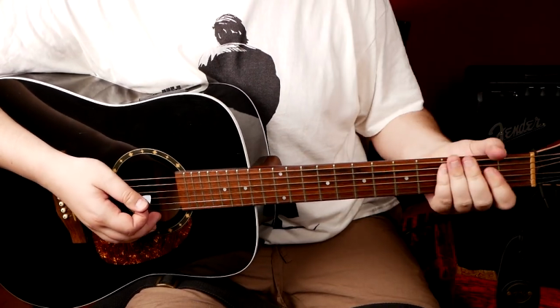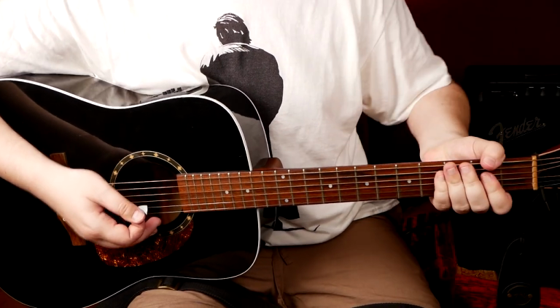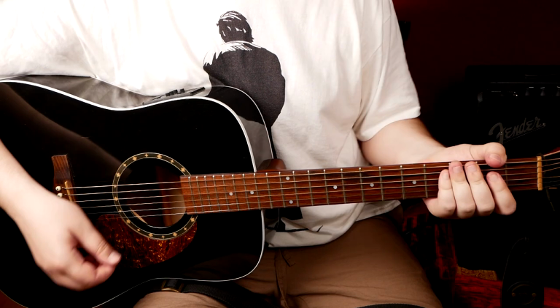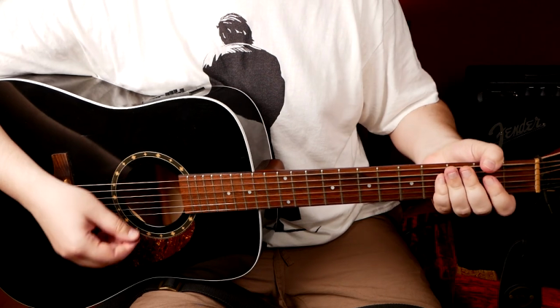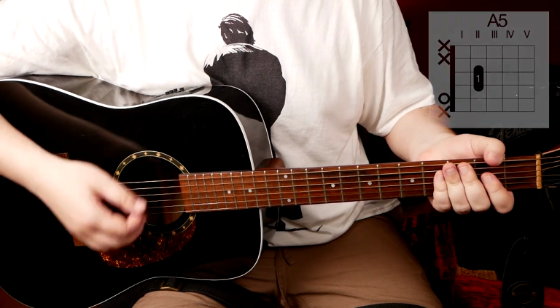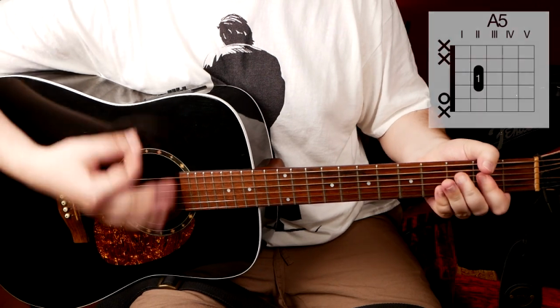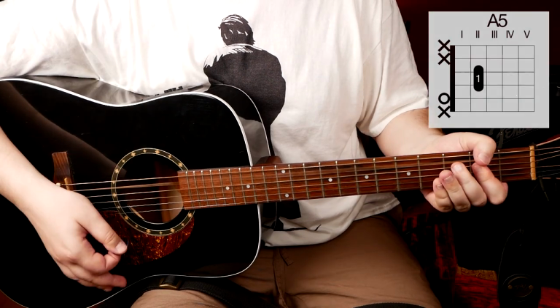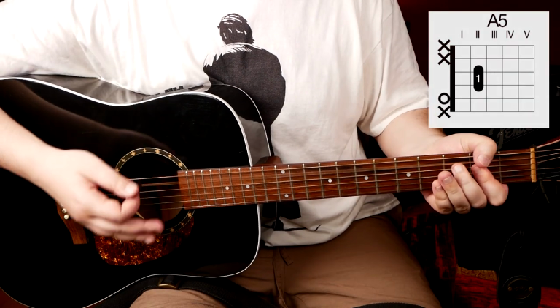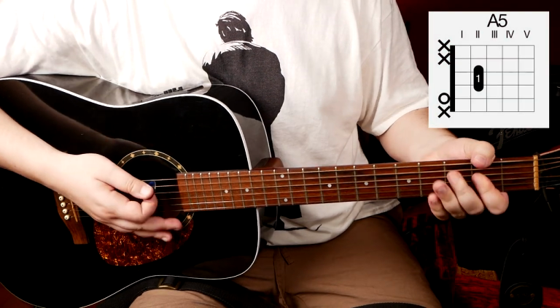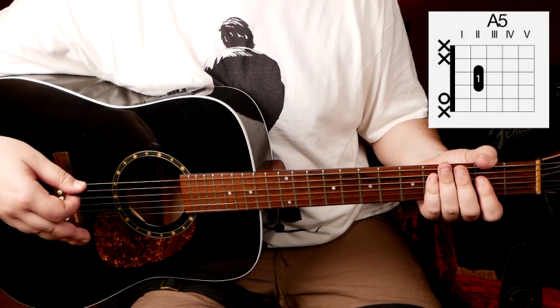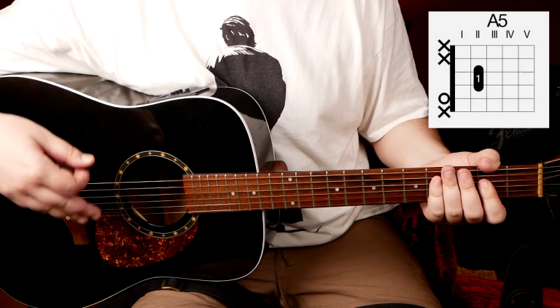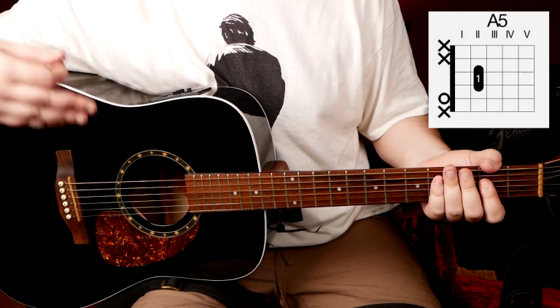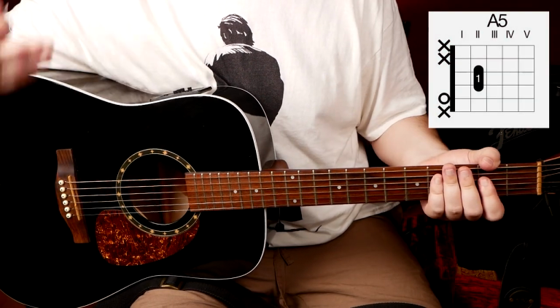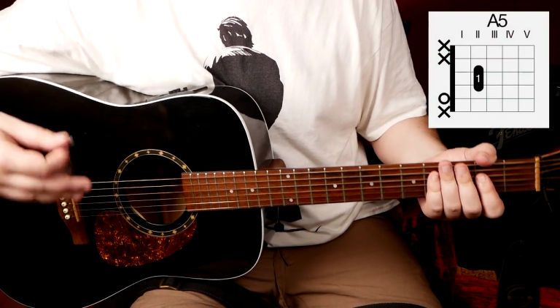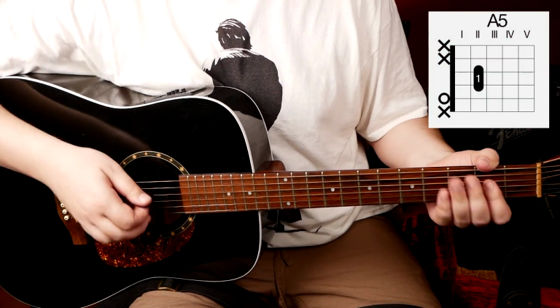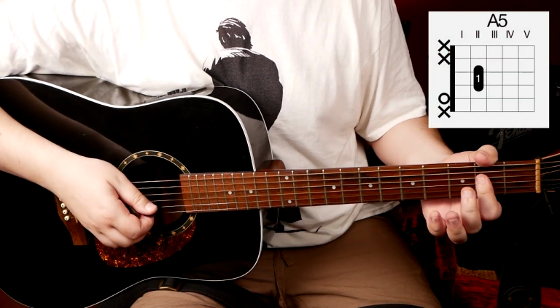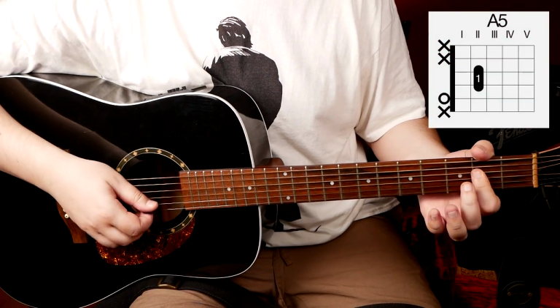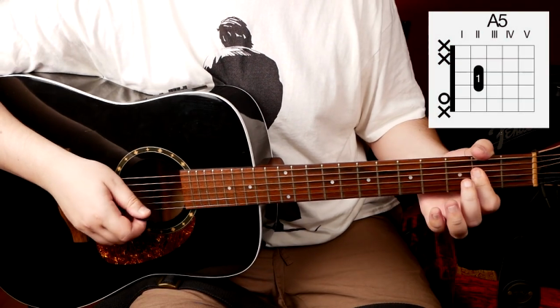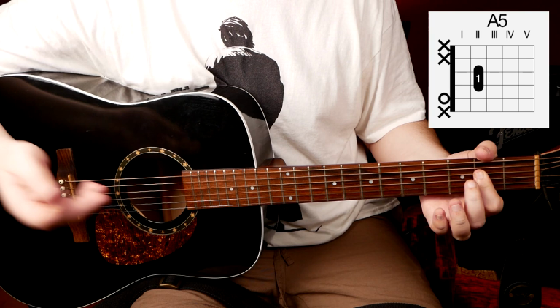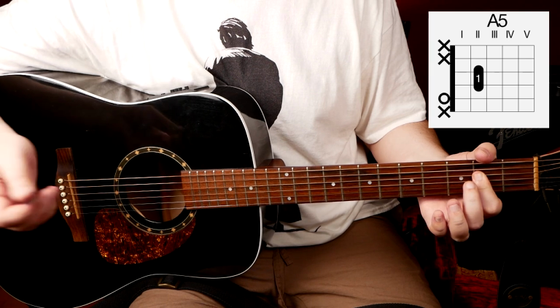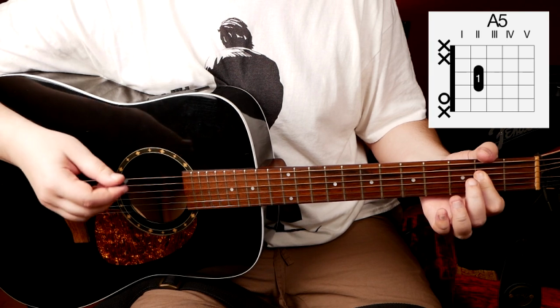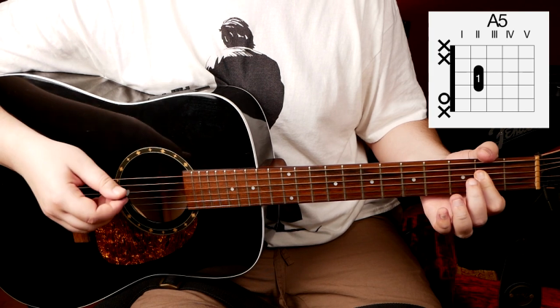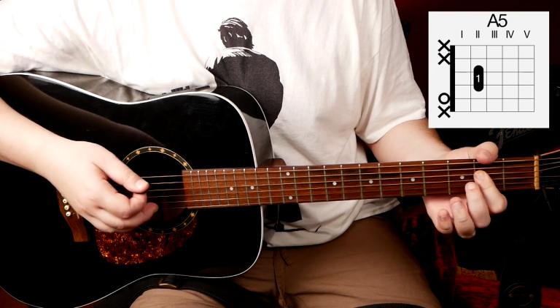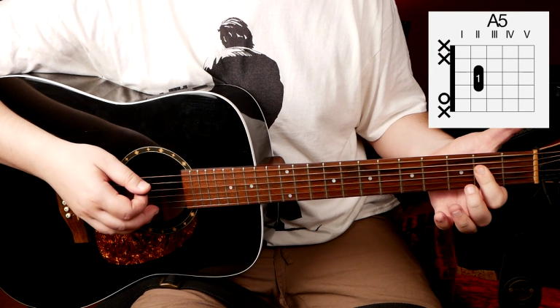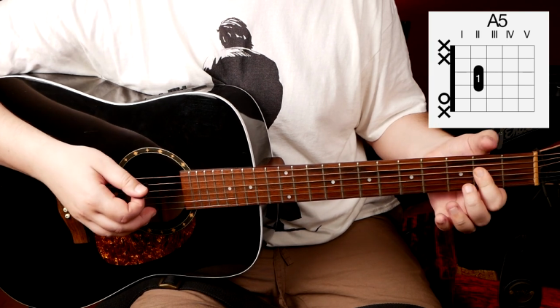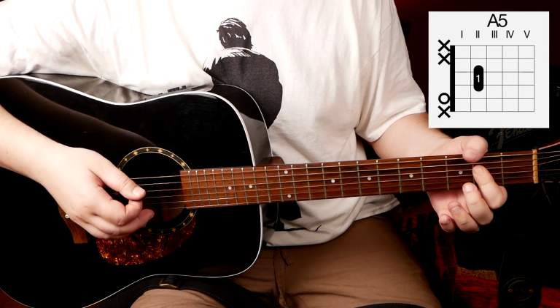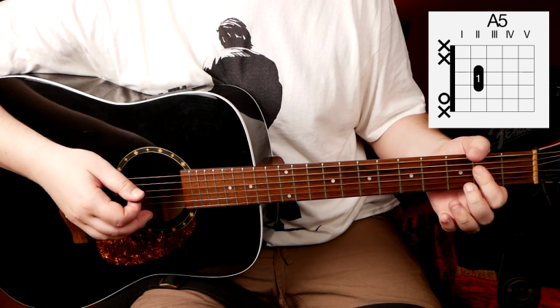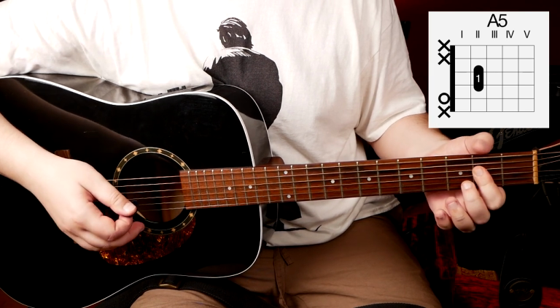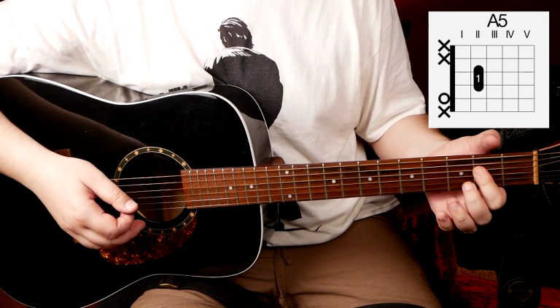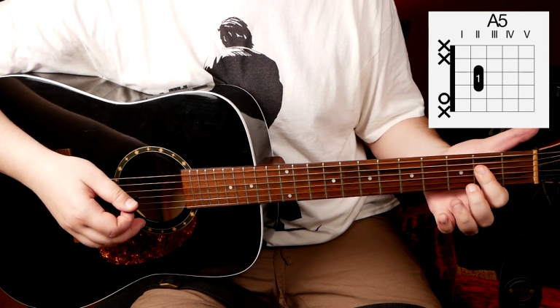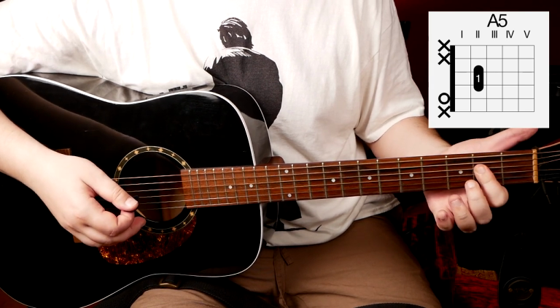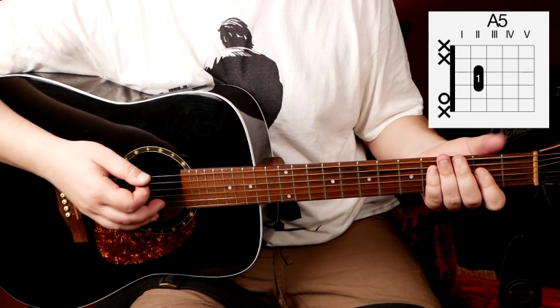Let's start with the A5. It's the same as A major — we just mute our B string with the index finger. And don't forget to mute the low E string with your thumb.